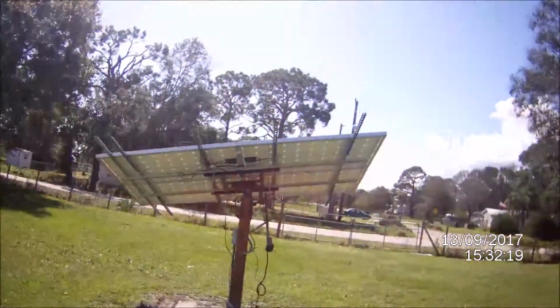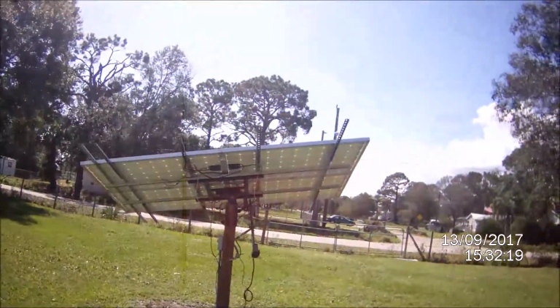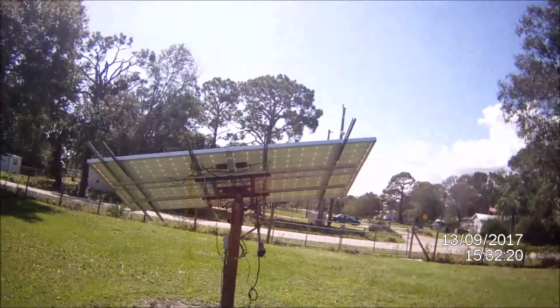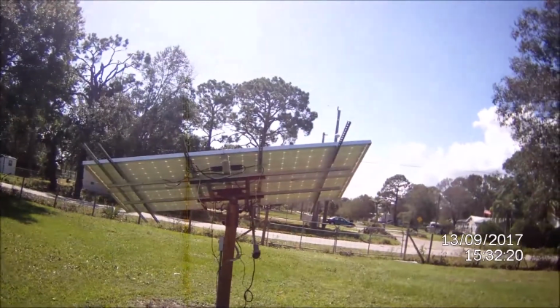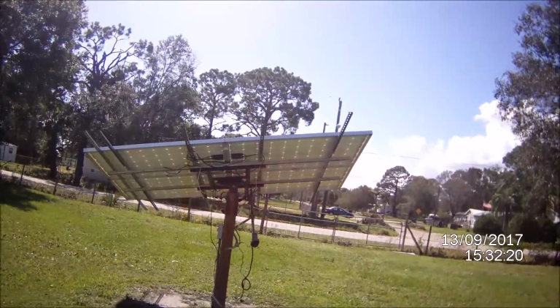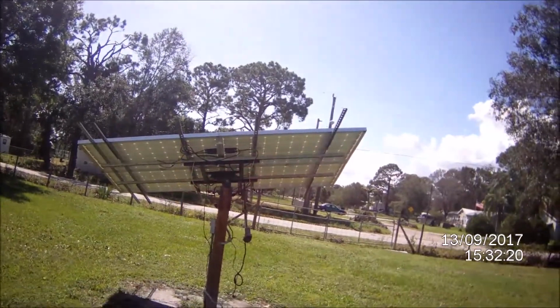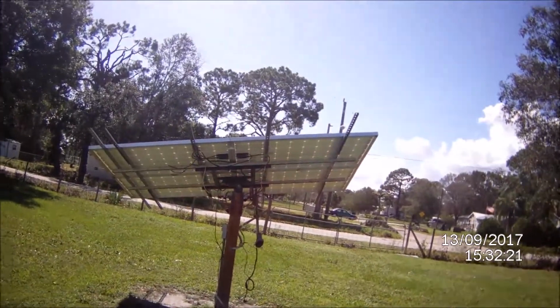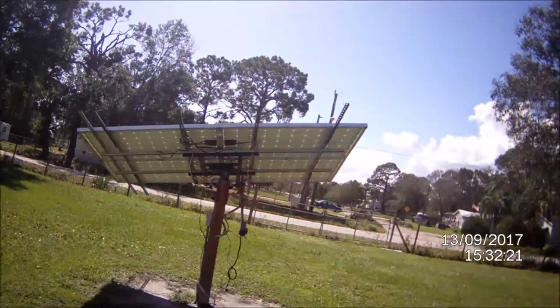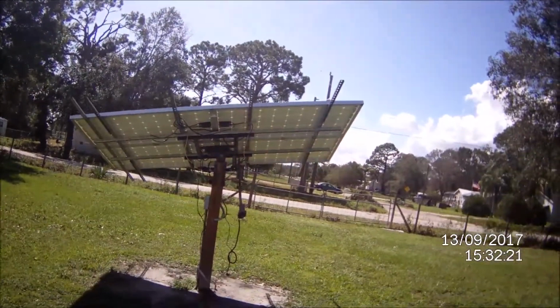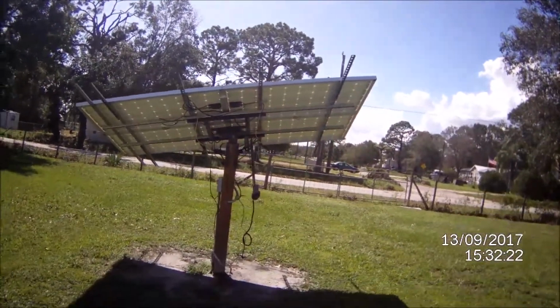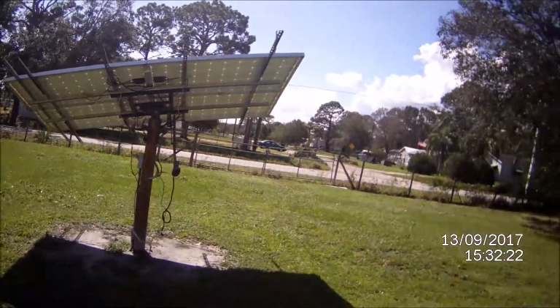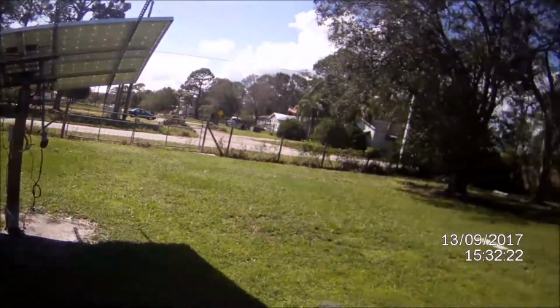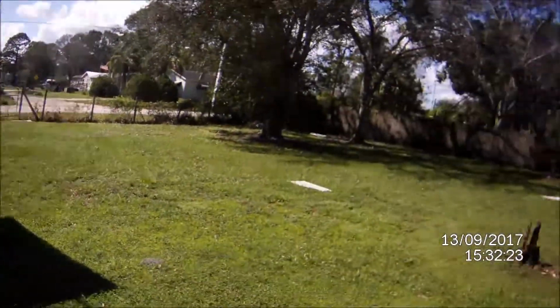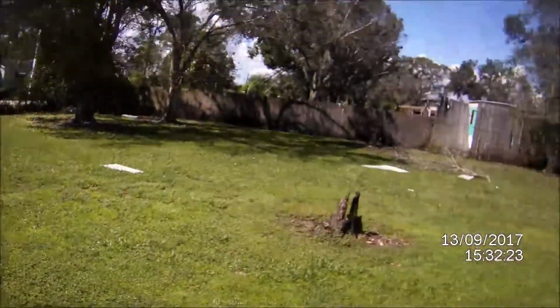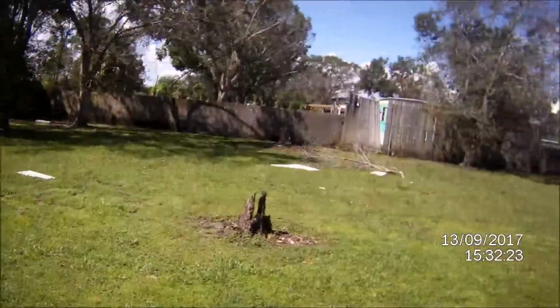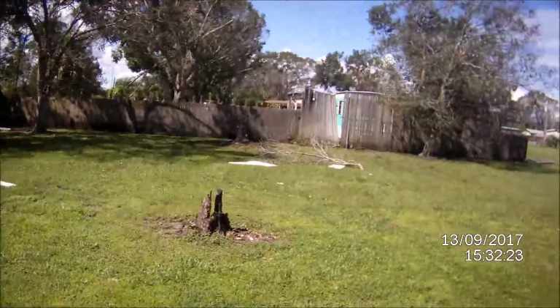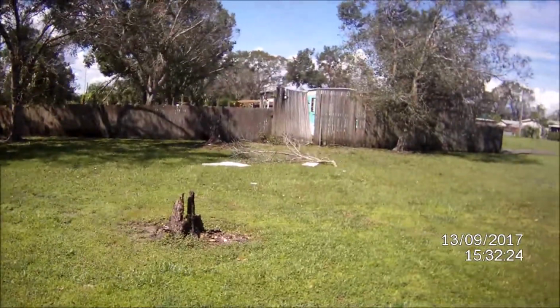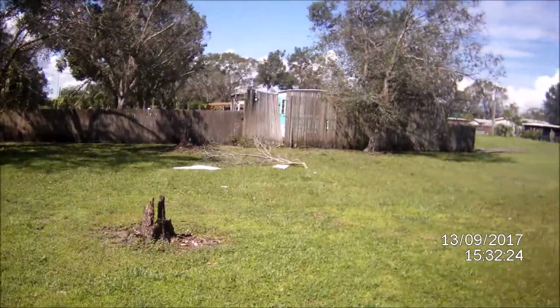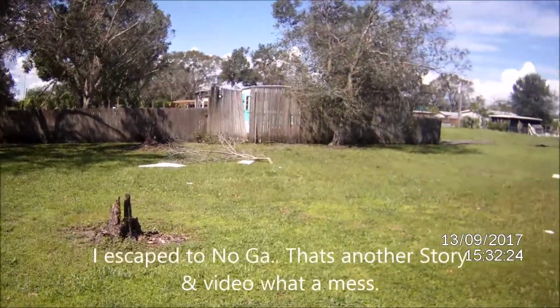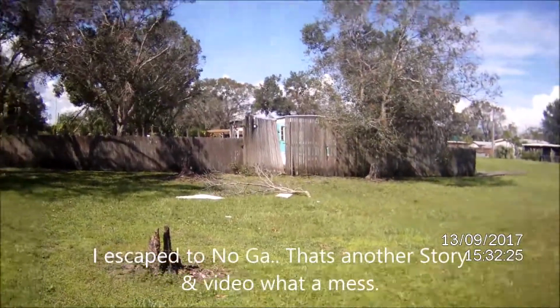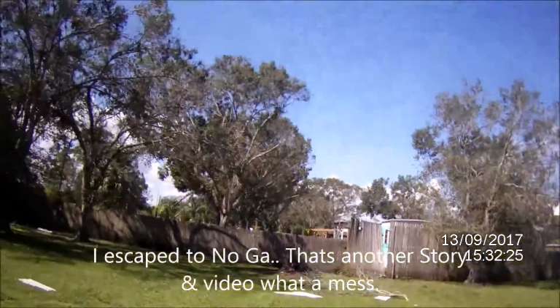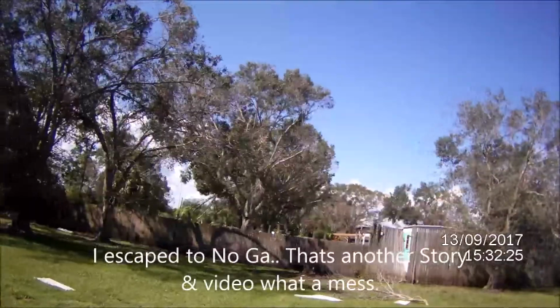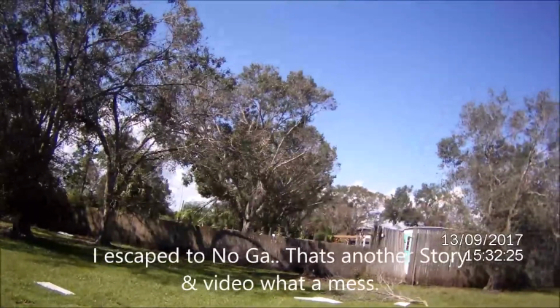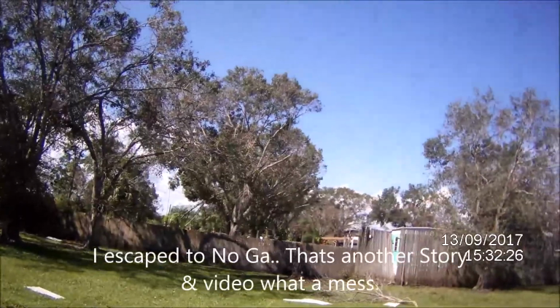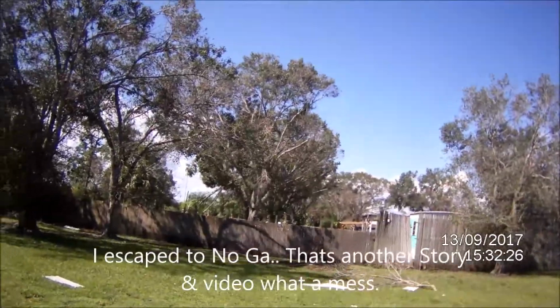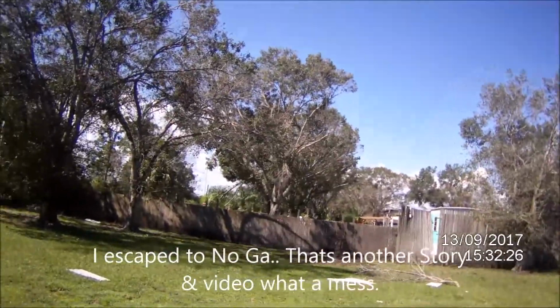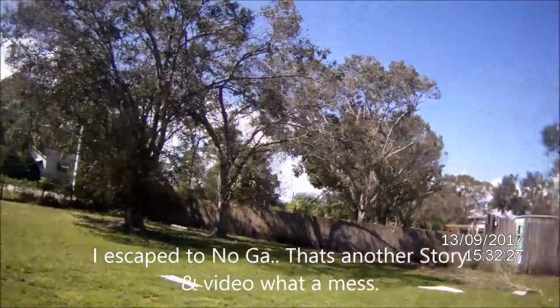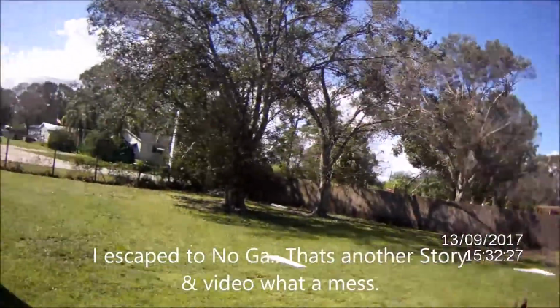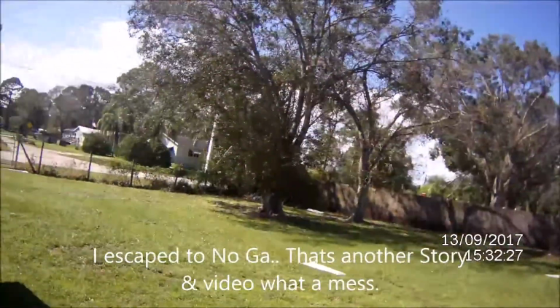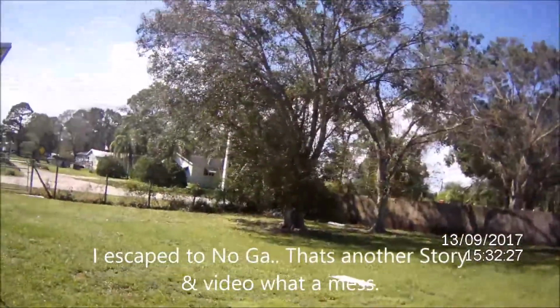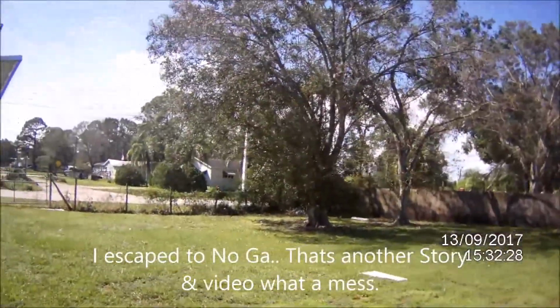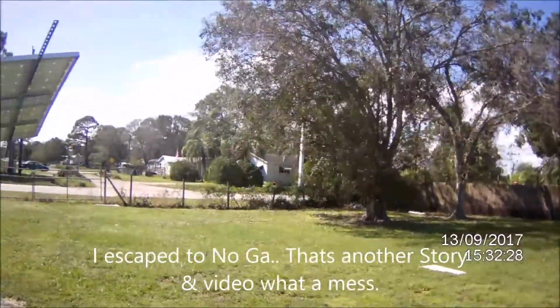This four-panel unit made it. Got tree branches down, trees next door broken, telephone pole out there is leaning.